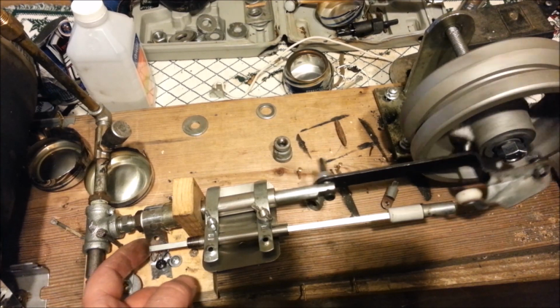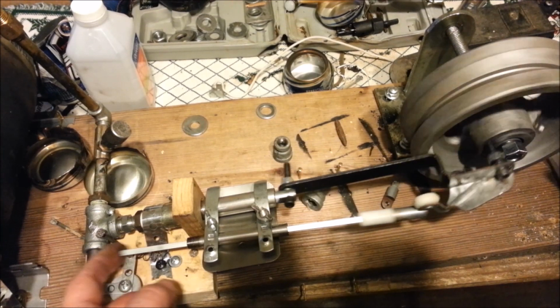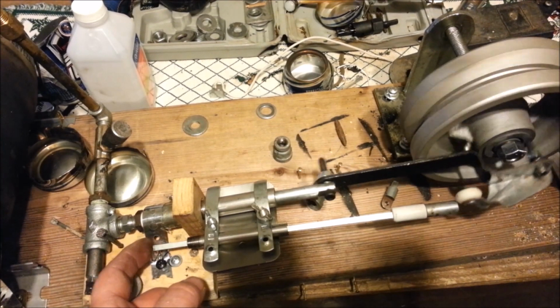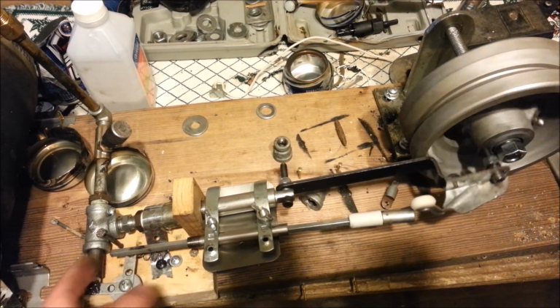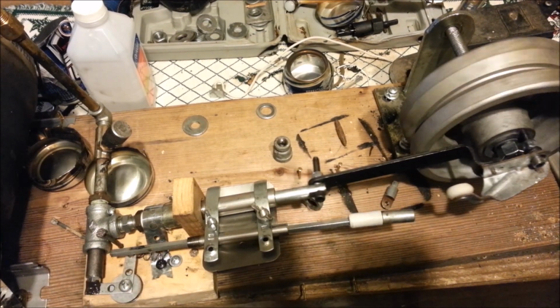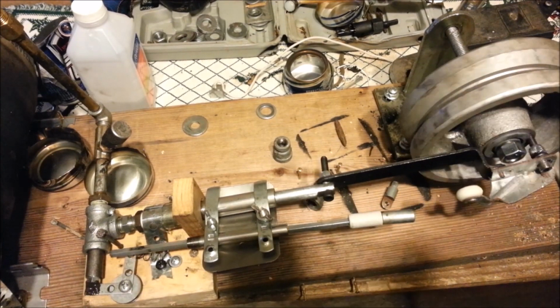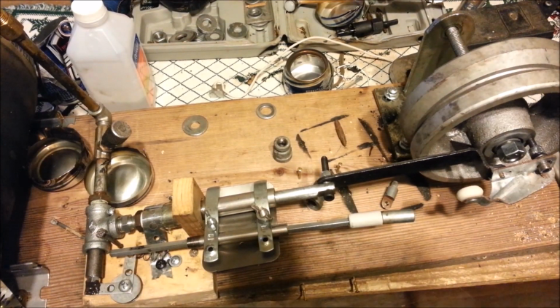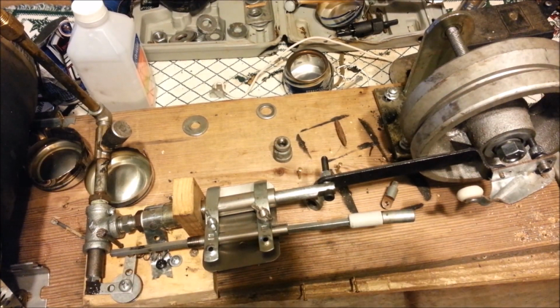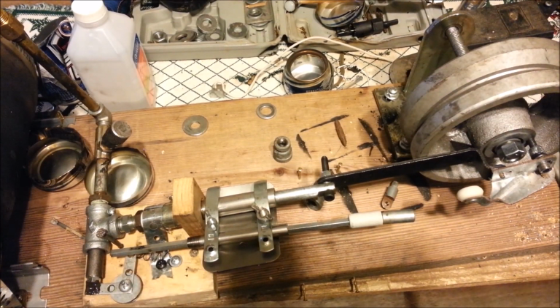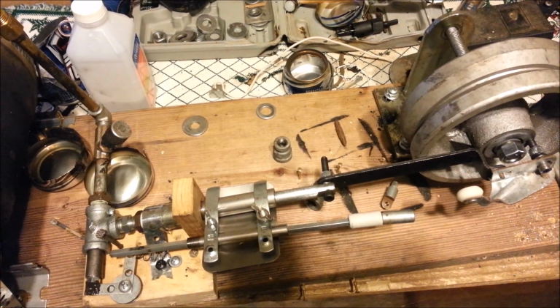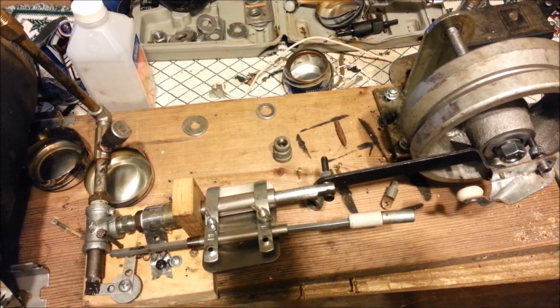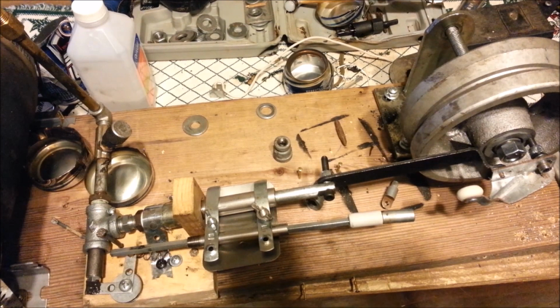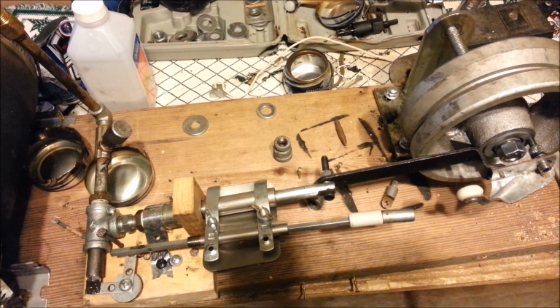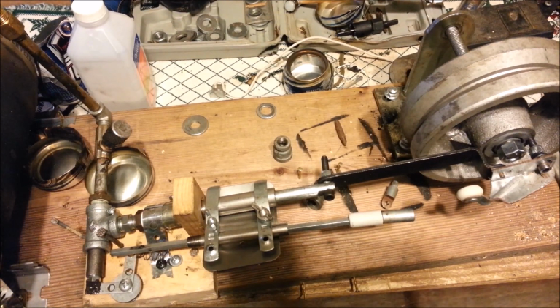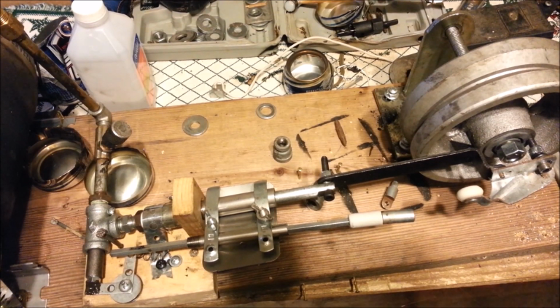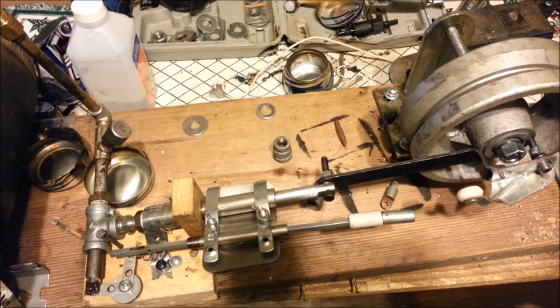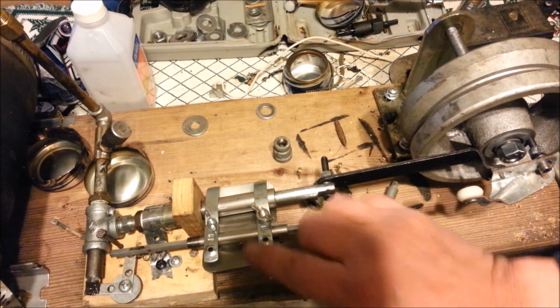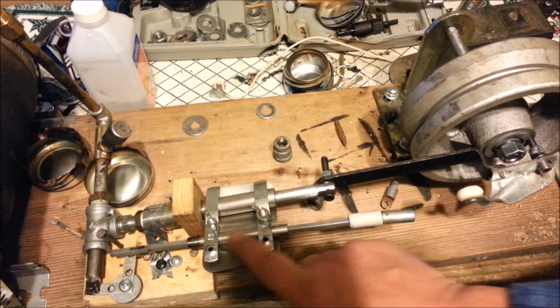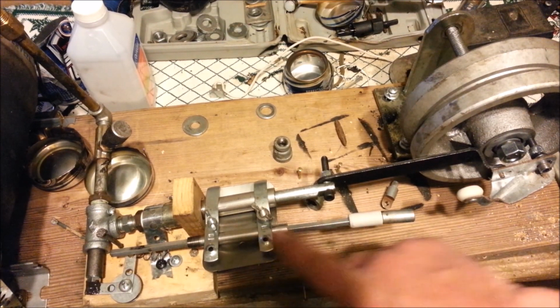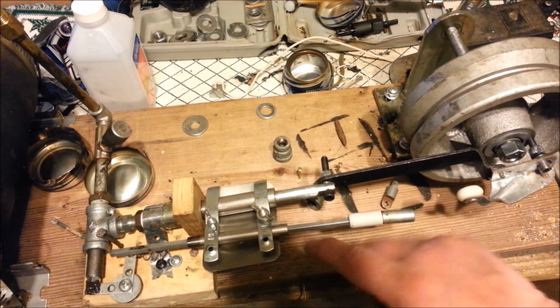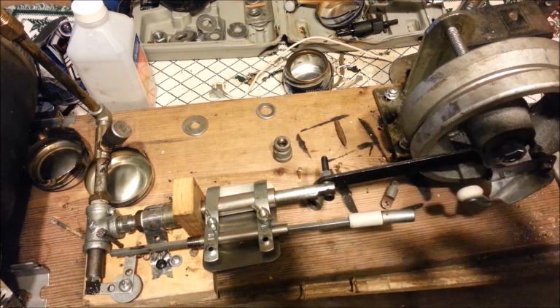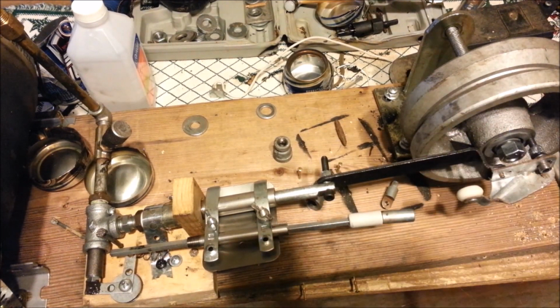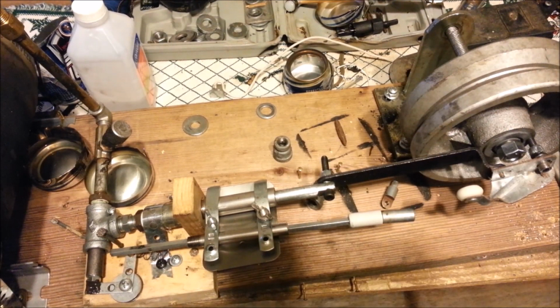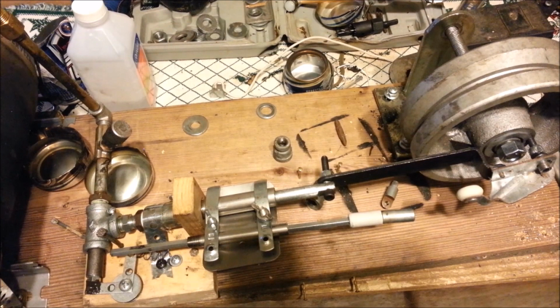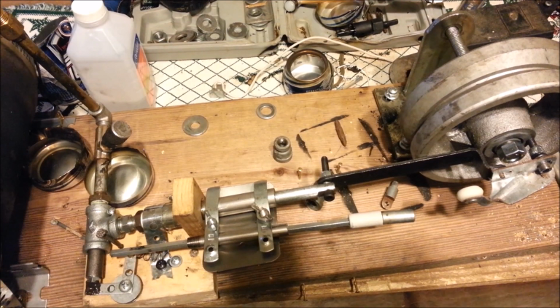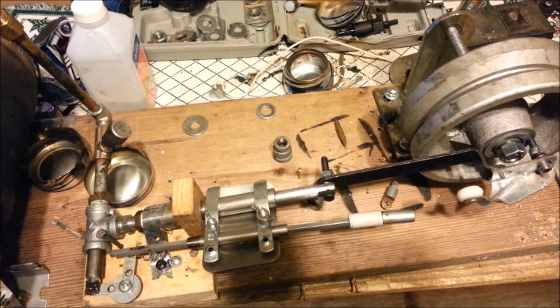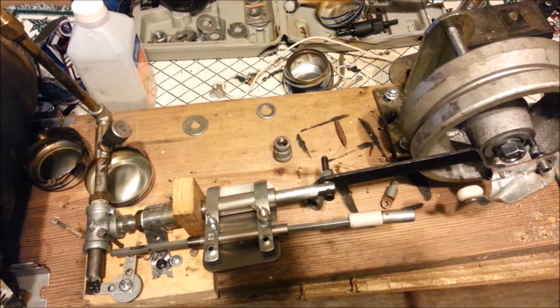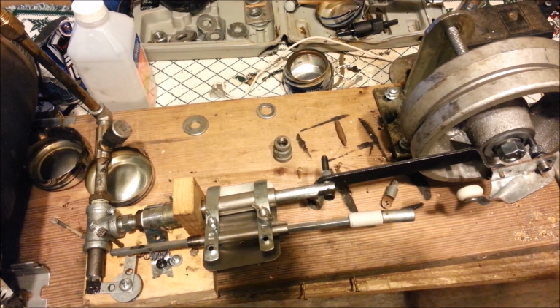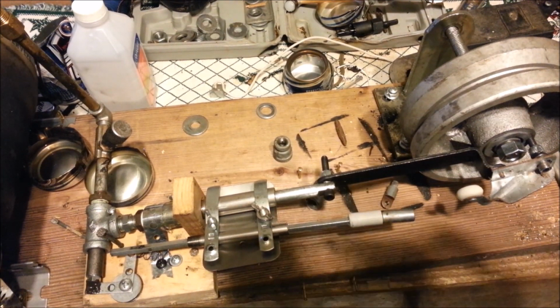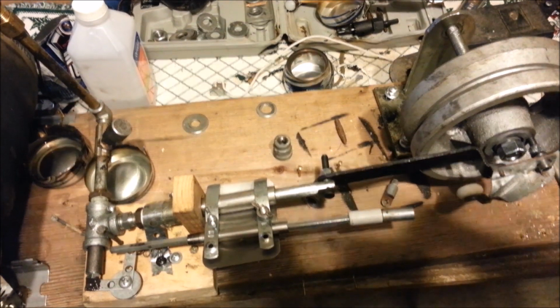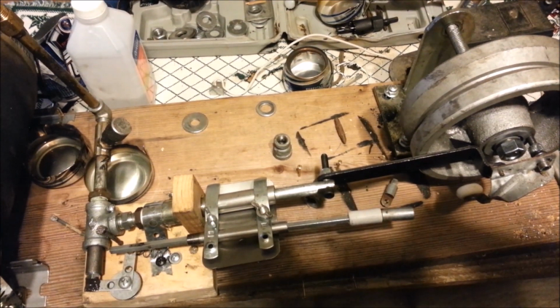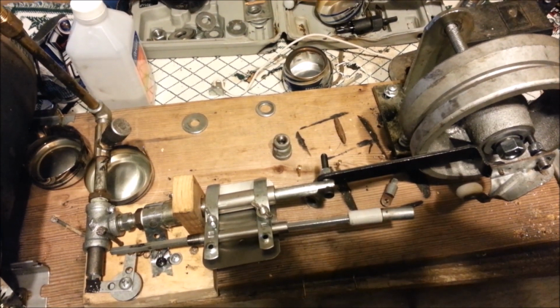I hope it works. If it don't, I'll have to figure out something else. I've got more hours in this part than I do the whole thing. So we'll keep moving forward.